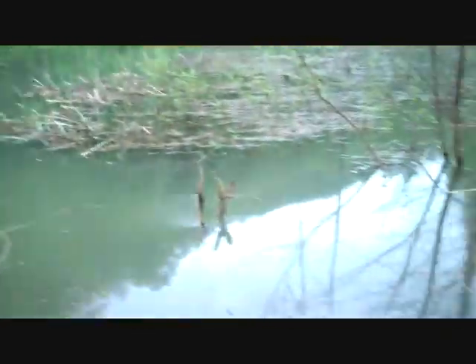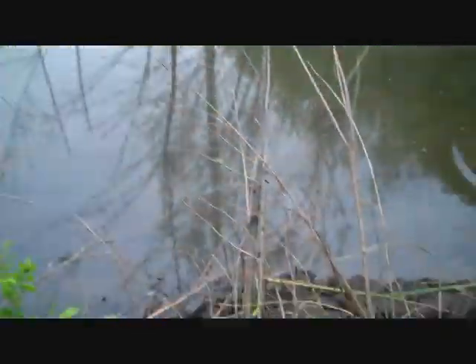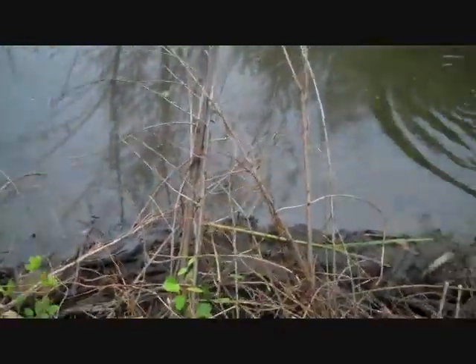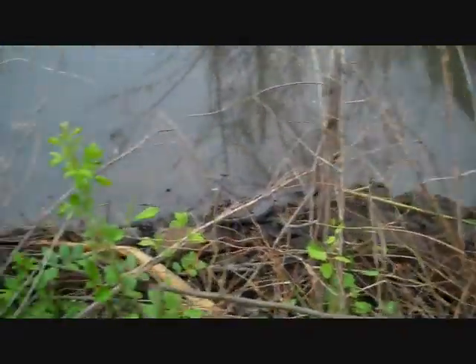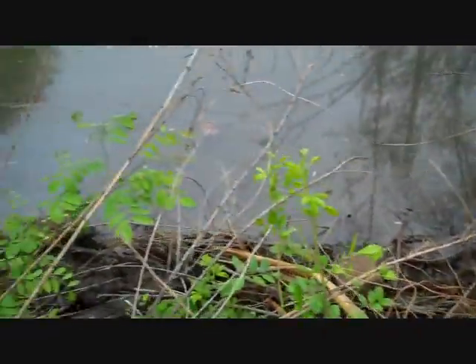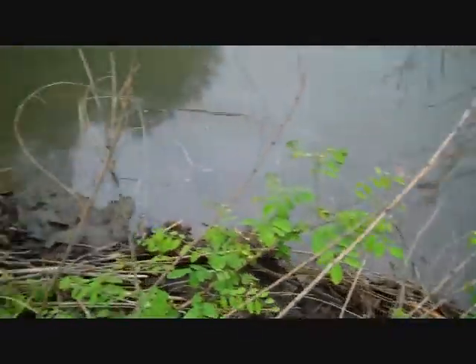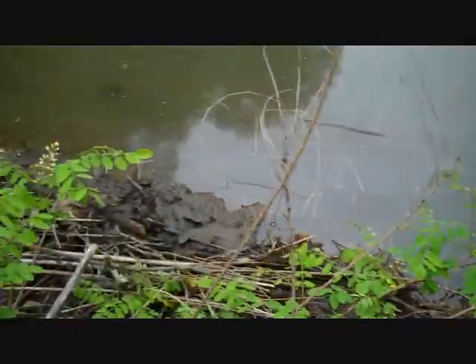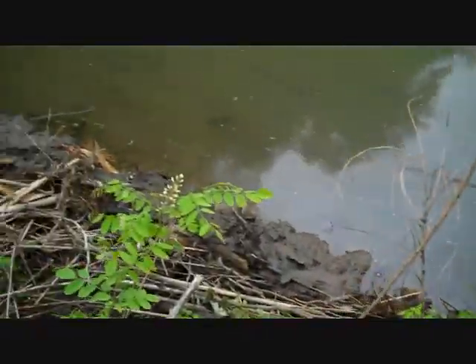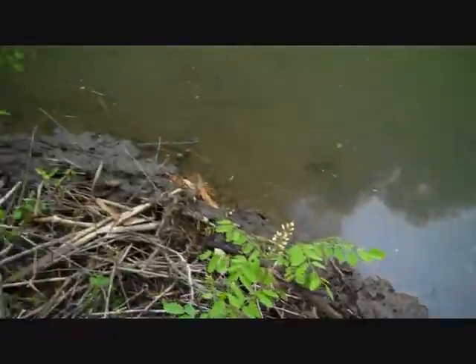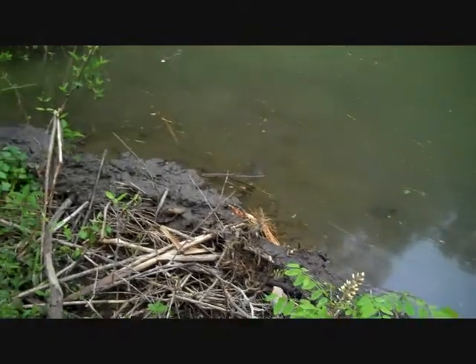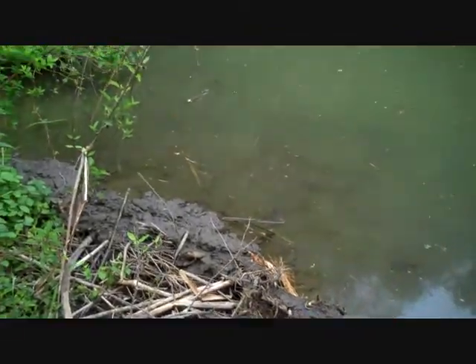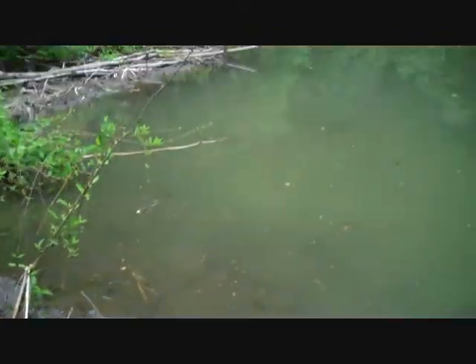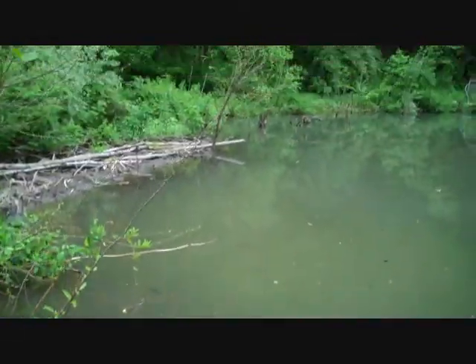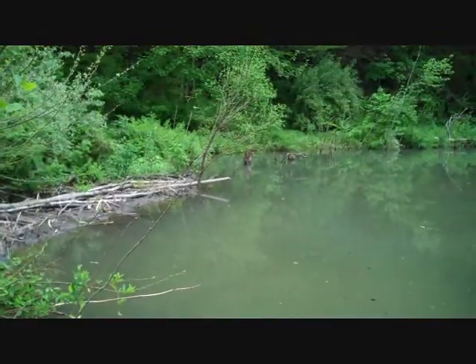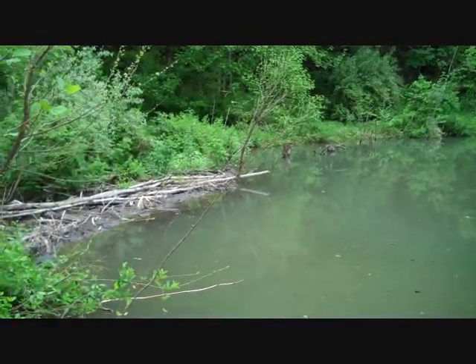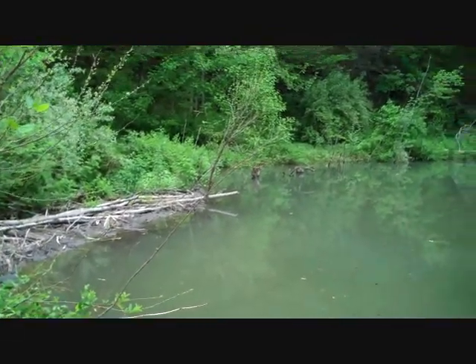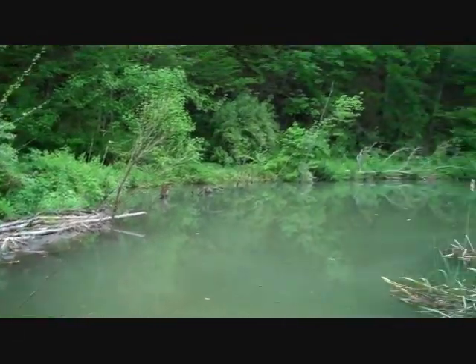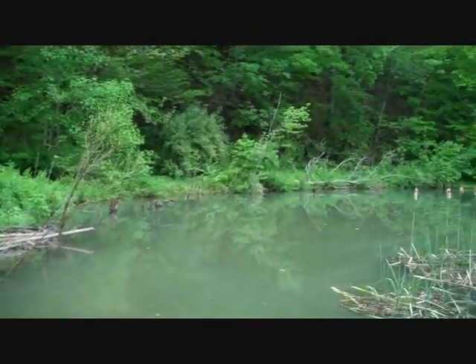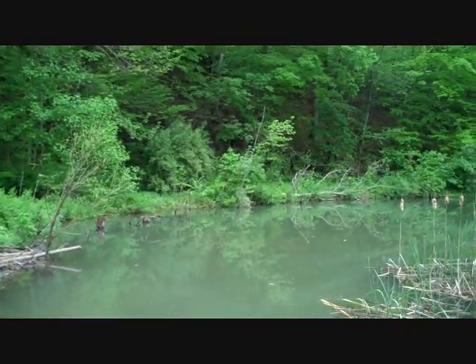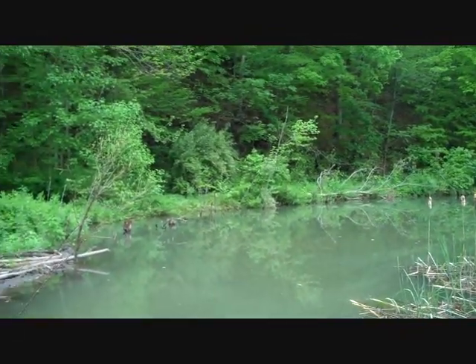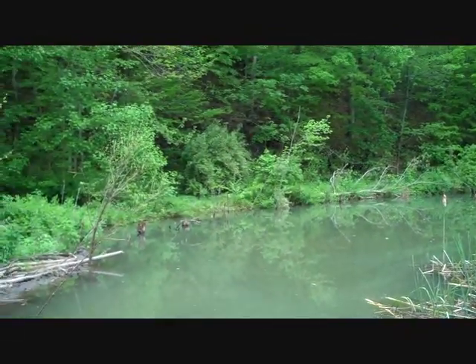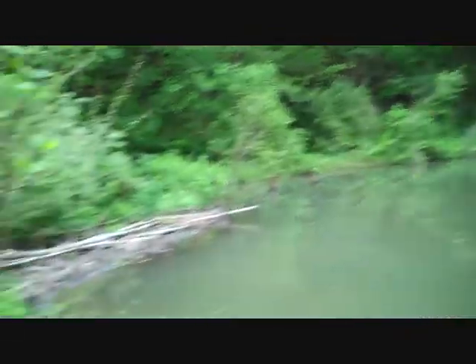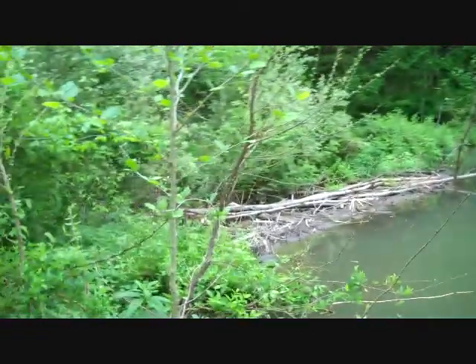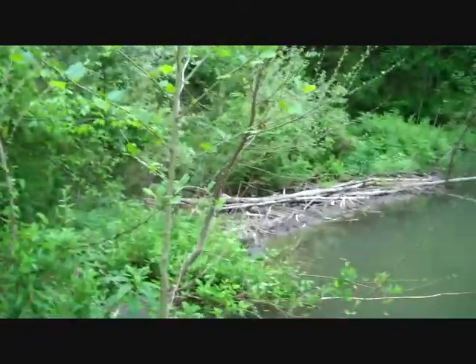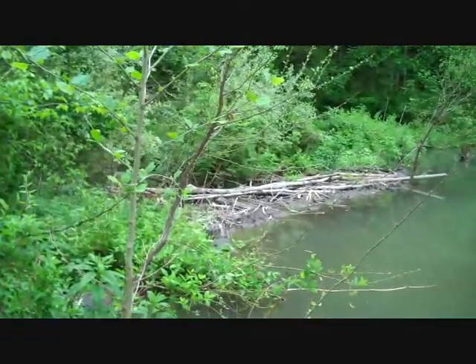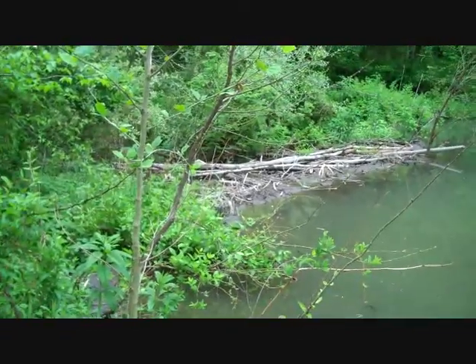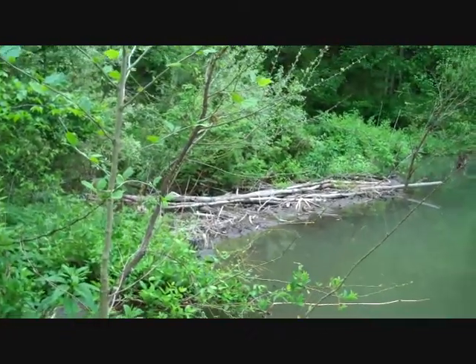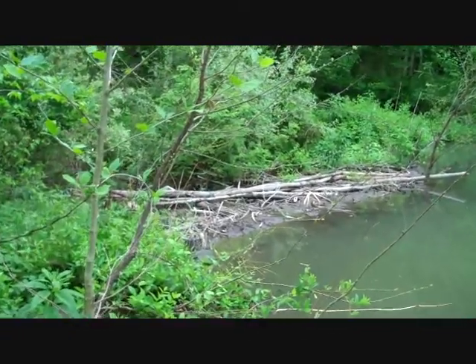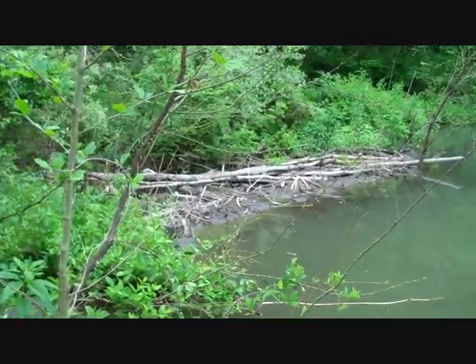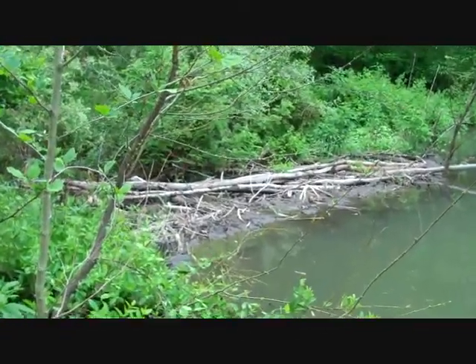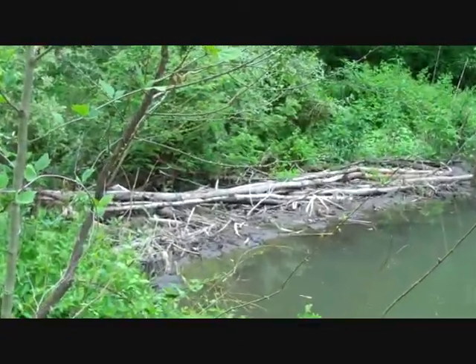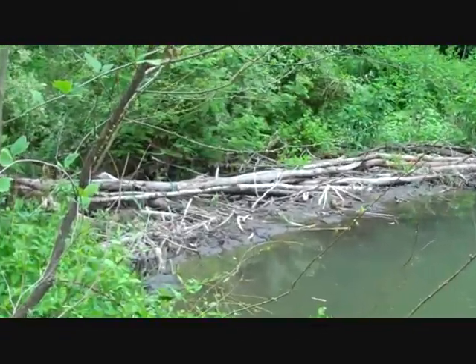The beavers have even packed it up over here. I think they've taken a dozer and powered this up here. Look, you can see the chew marks on that log.